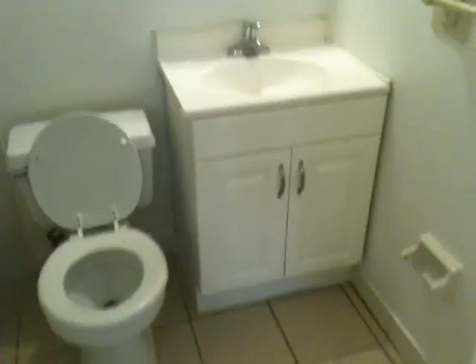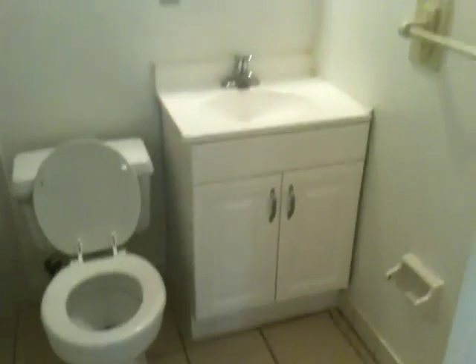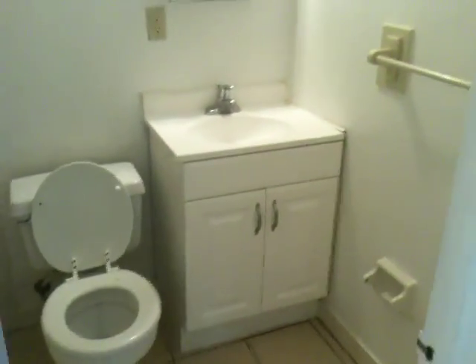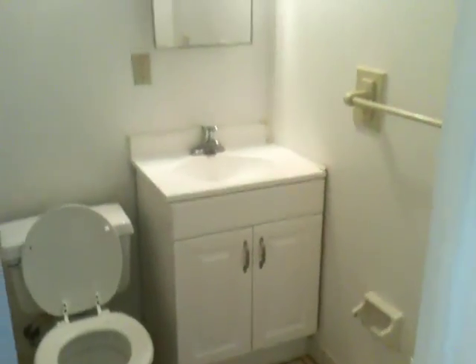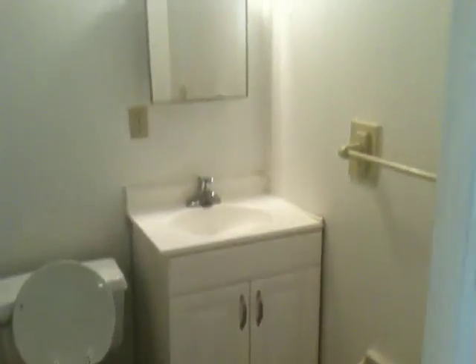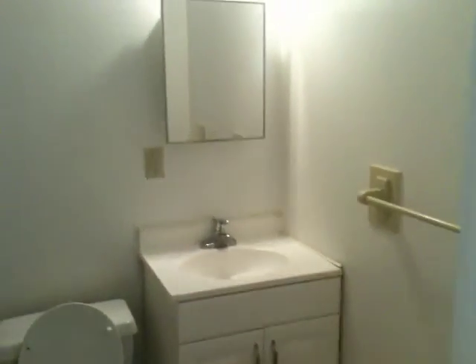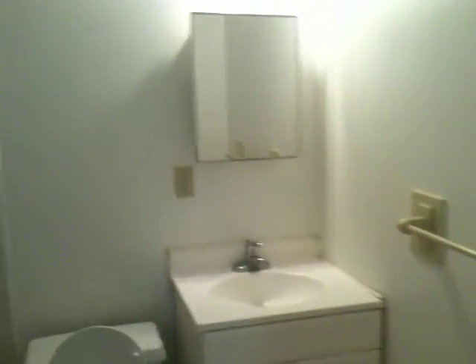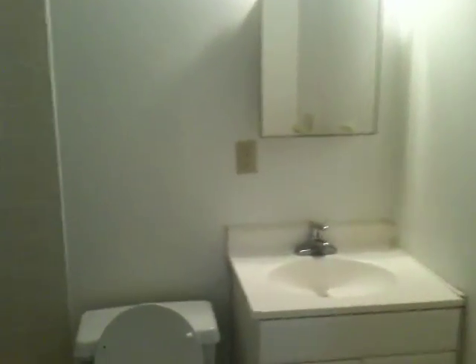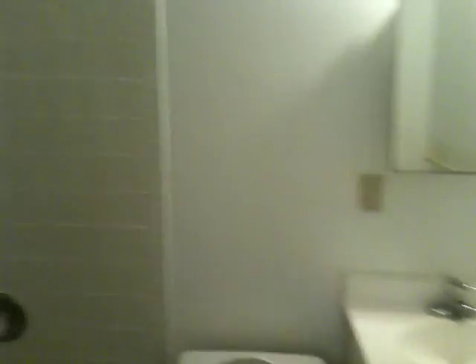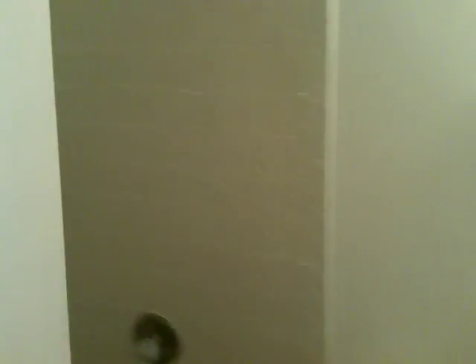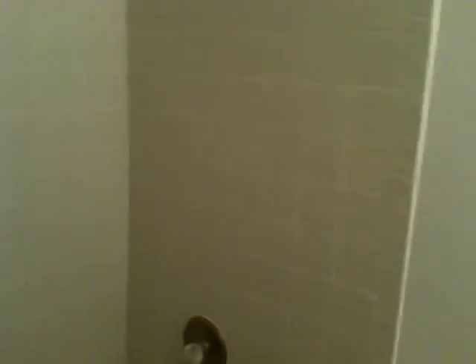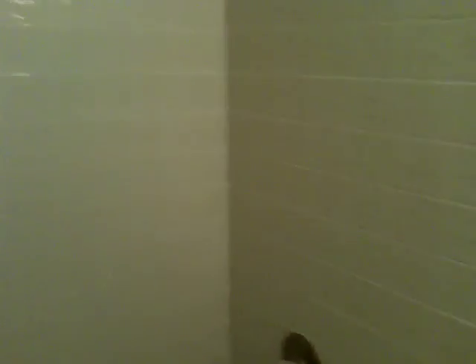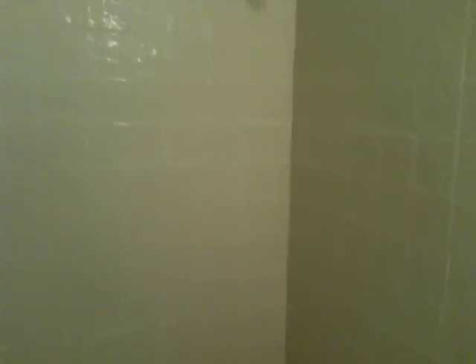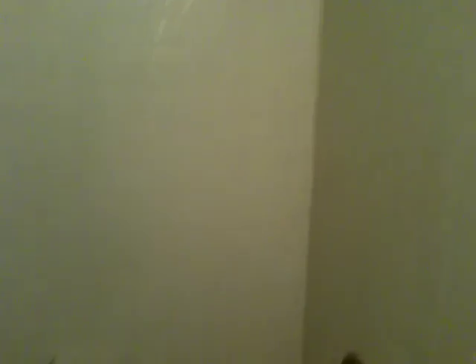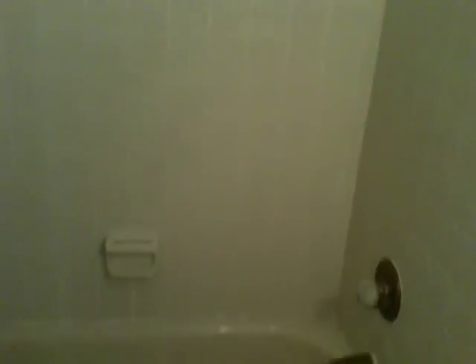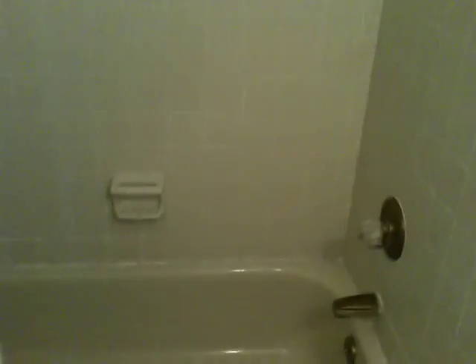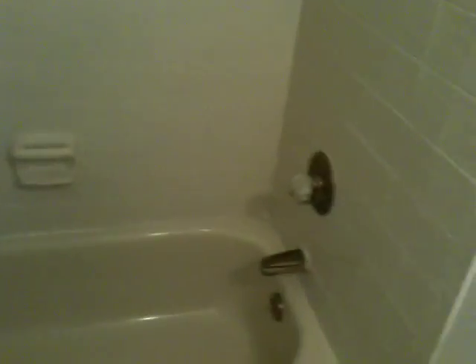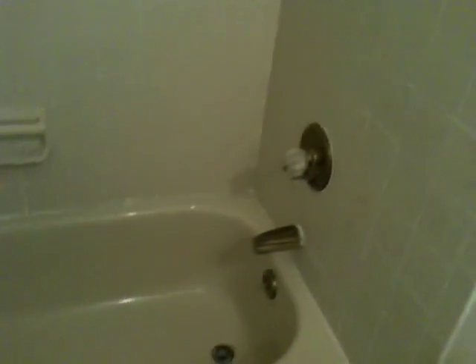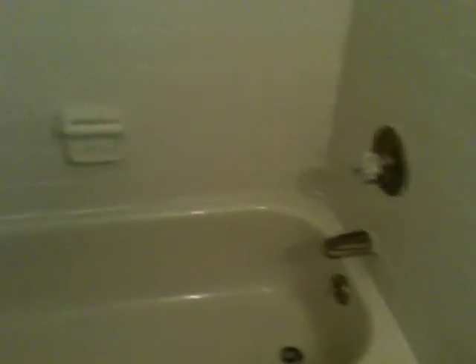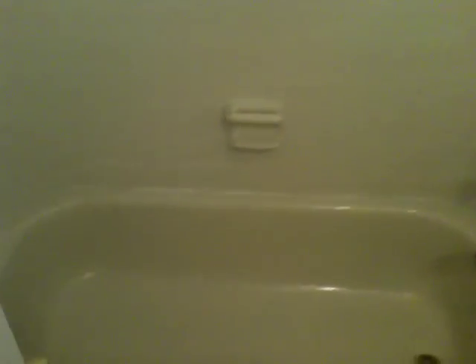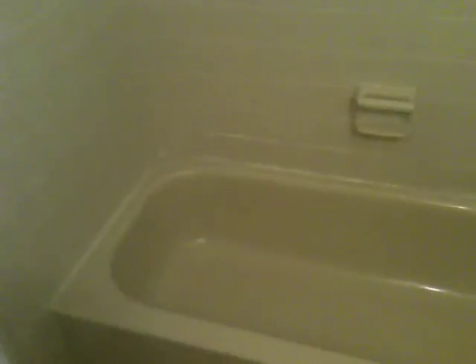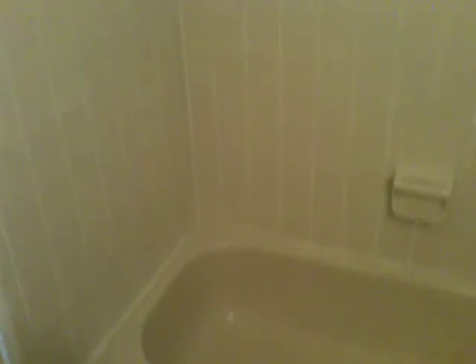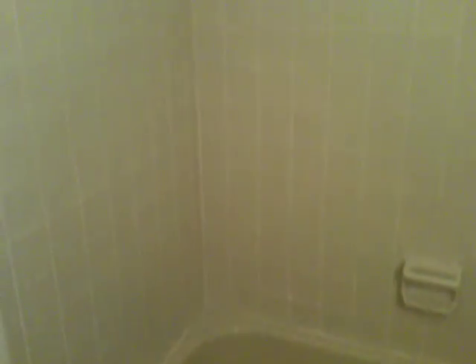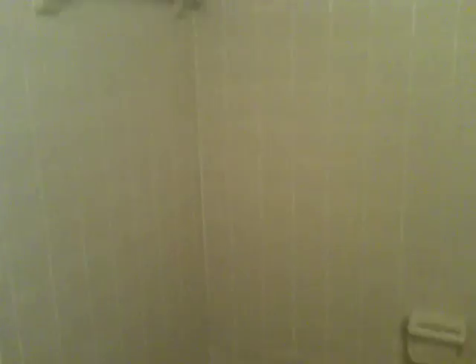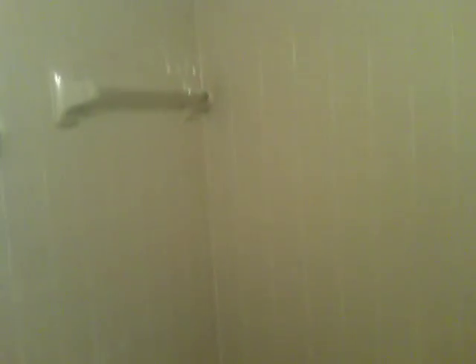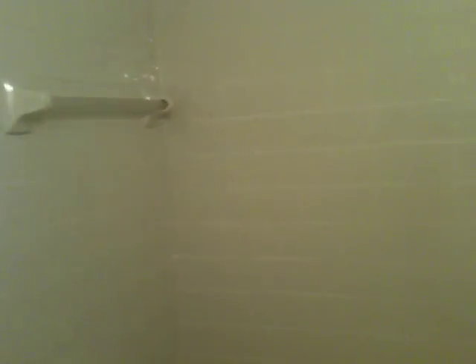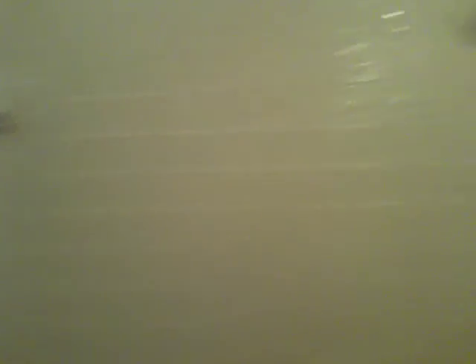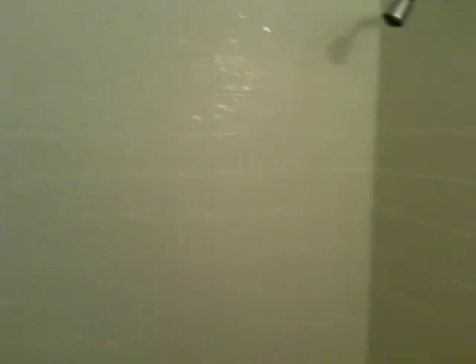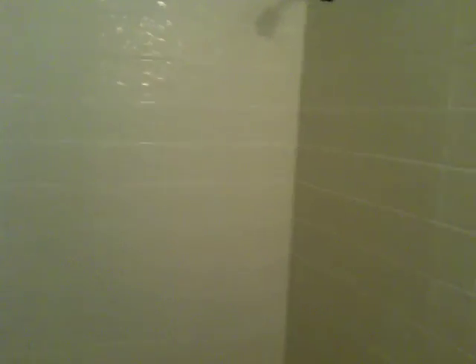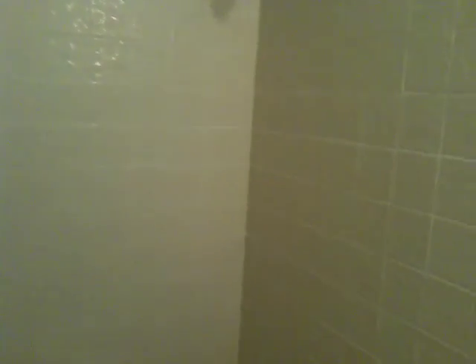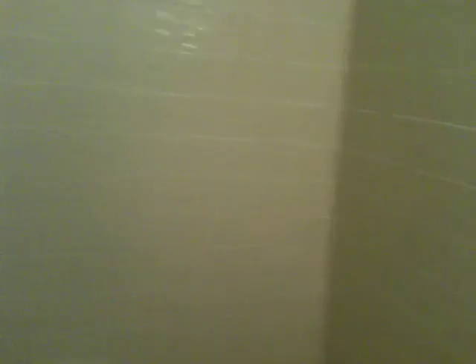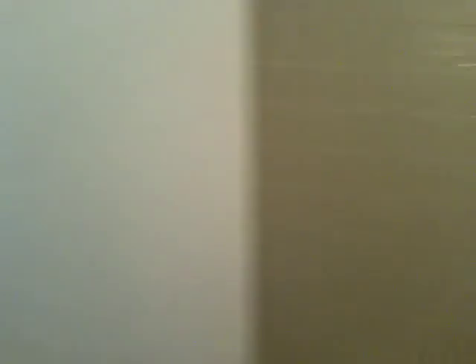Newer vanities. Decent shower. Tile looks good. Wouldn't really worry about it much in here.